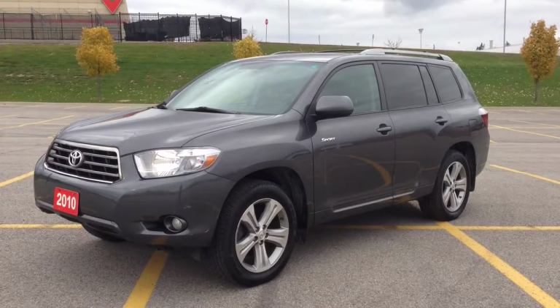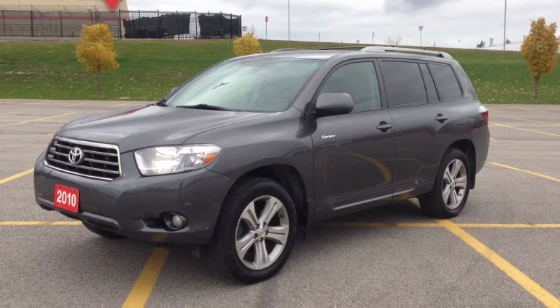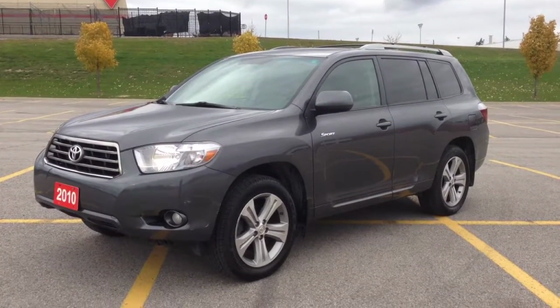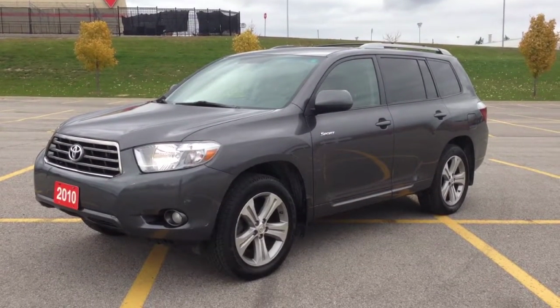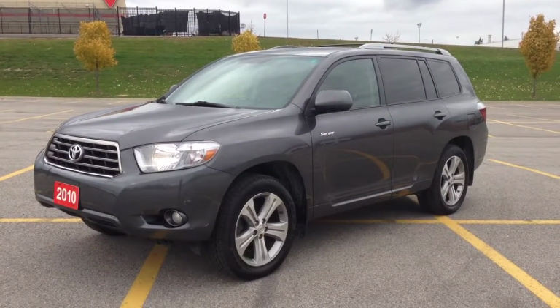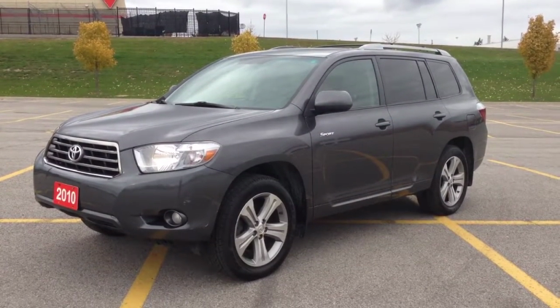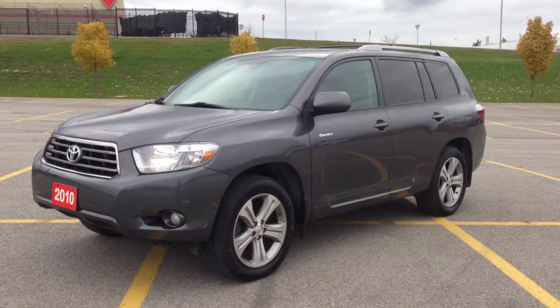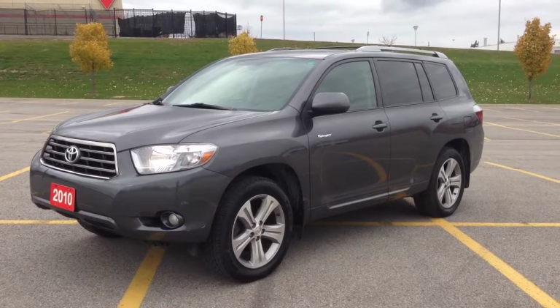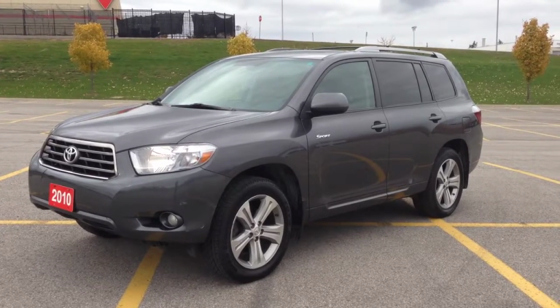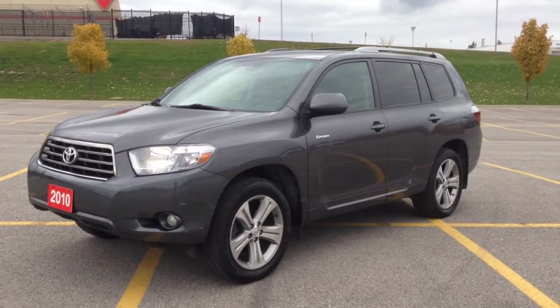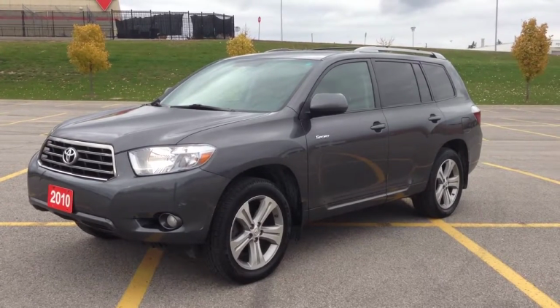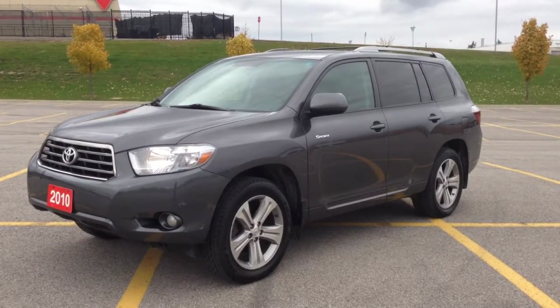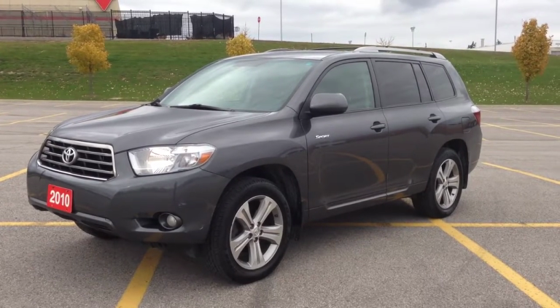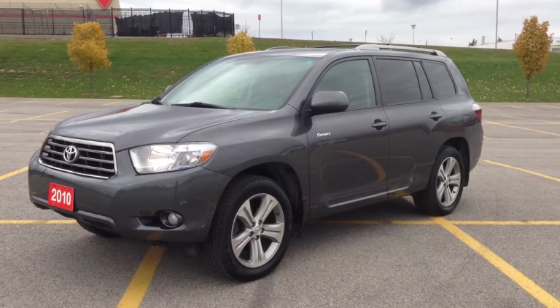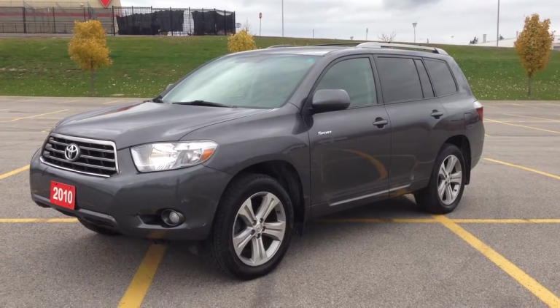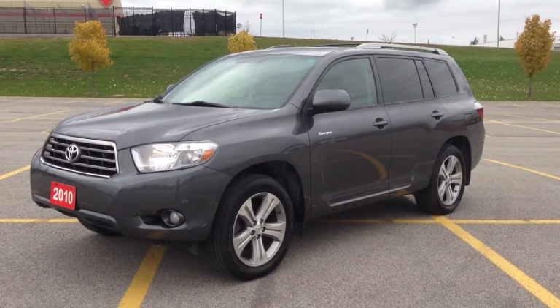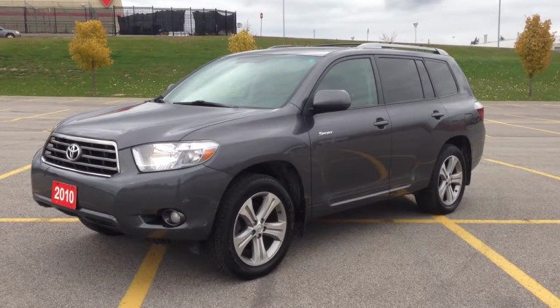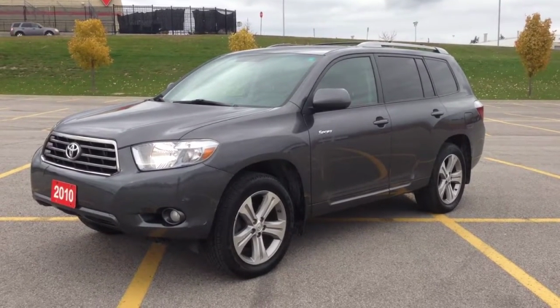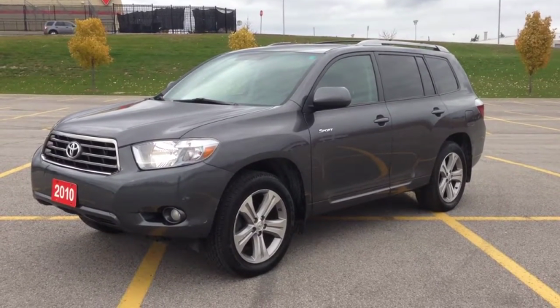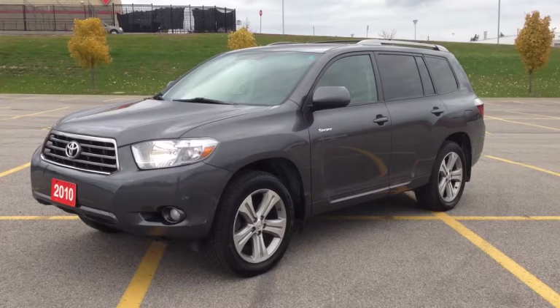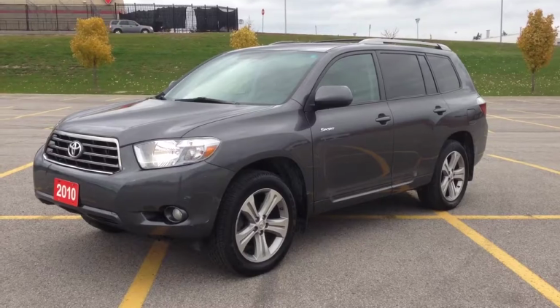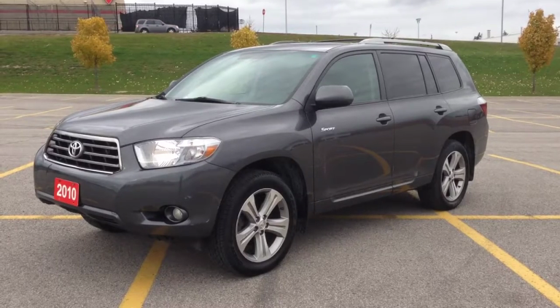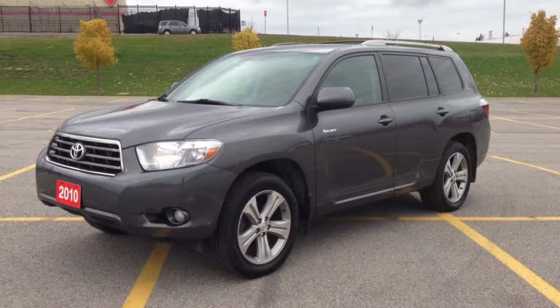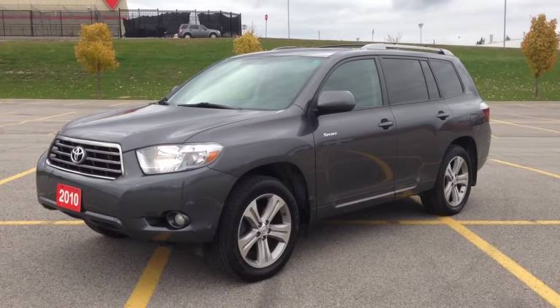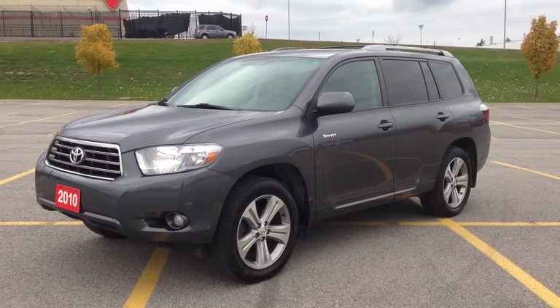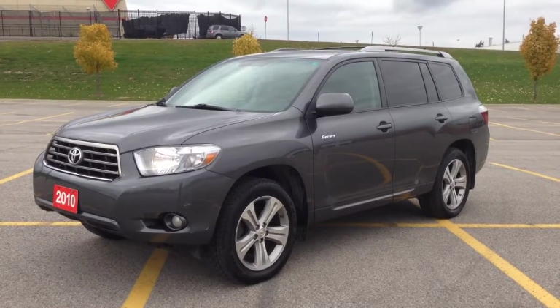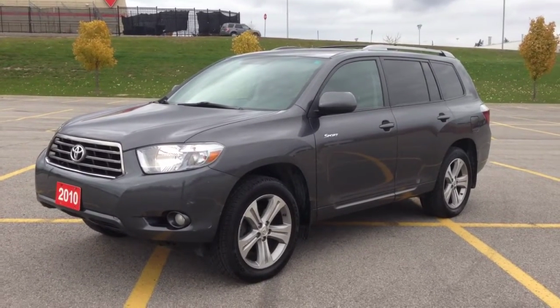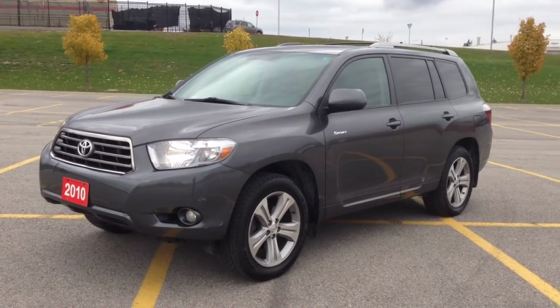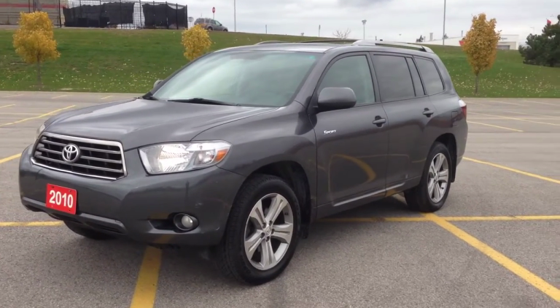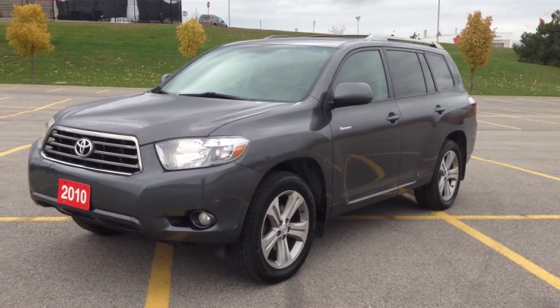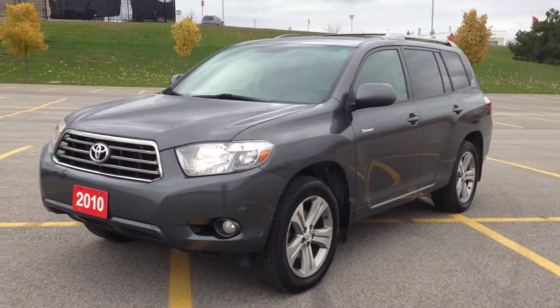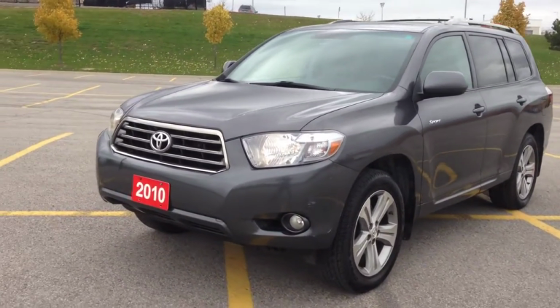Hey guys, I'm here at MacGyver Dodge Jeep in New York, and today we're looking at a Toyota Highlander Sport, finished in magnetic grey.